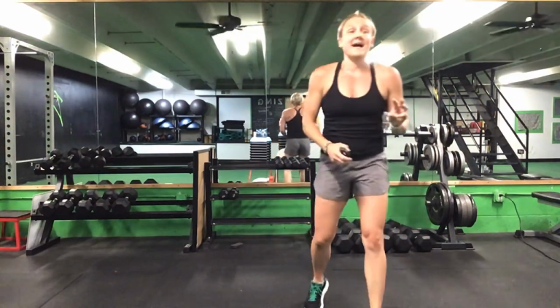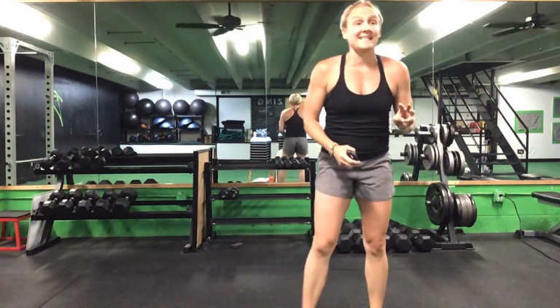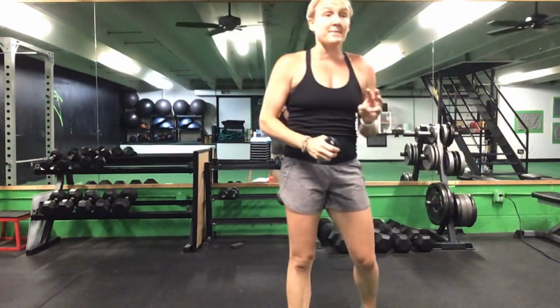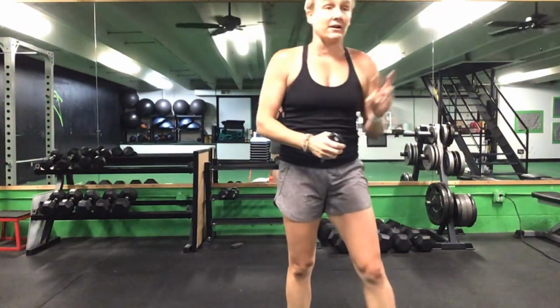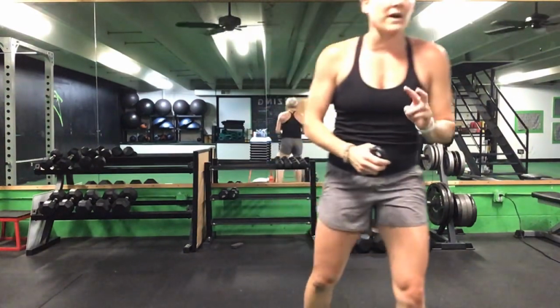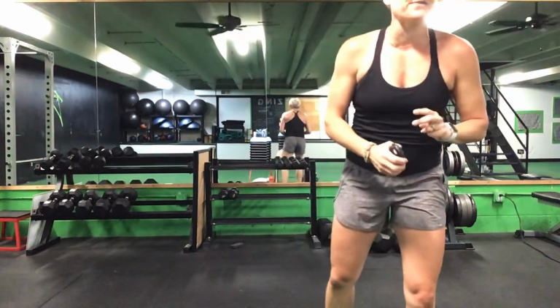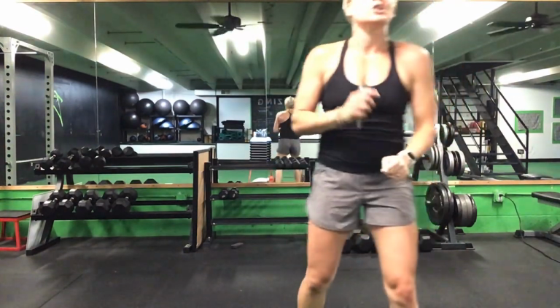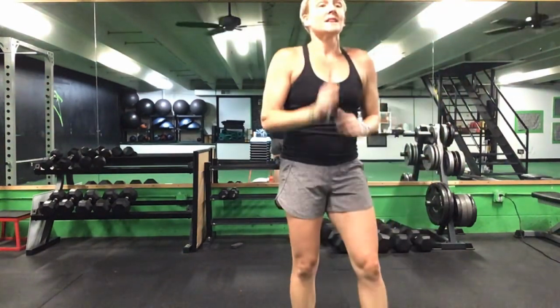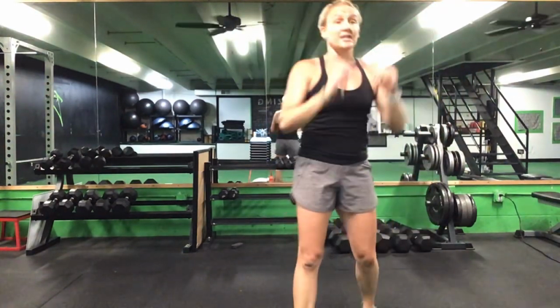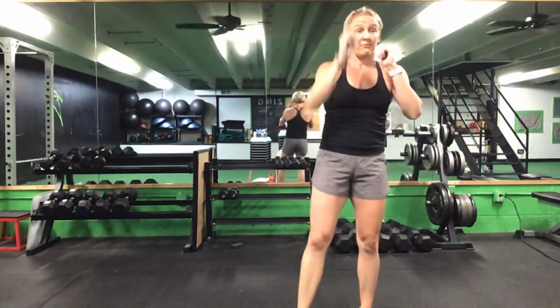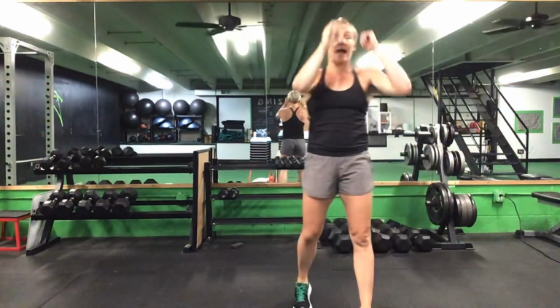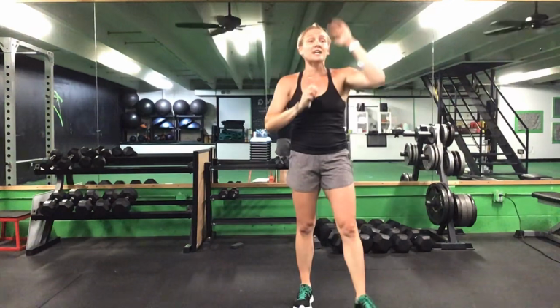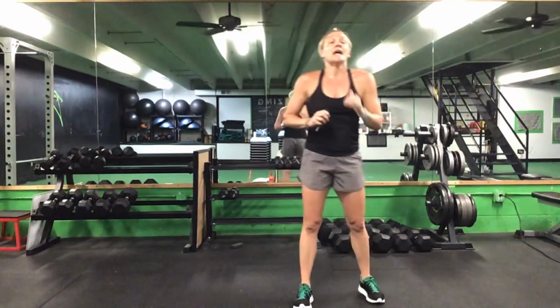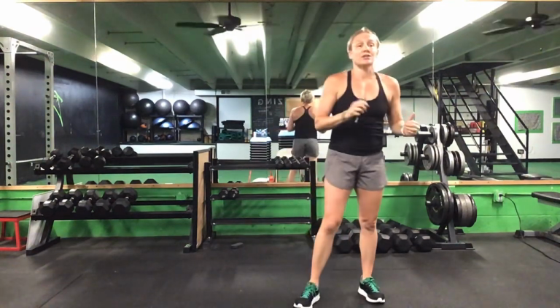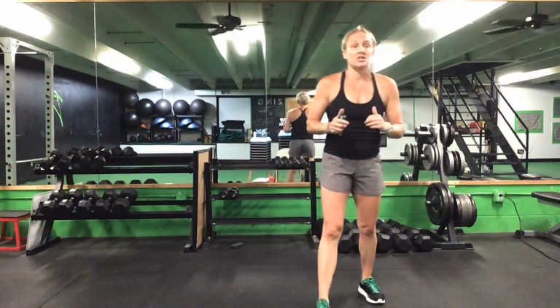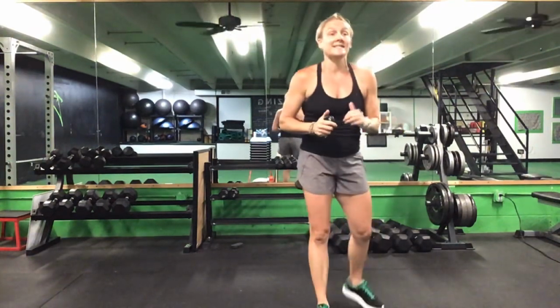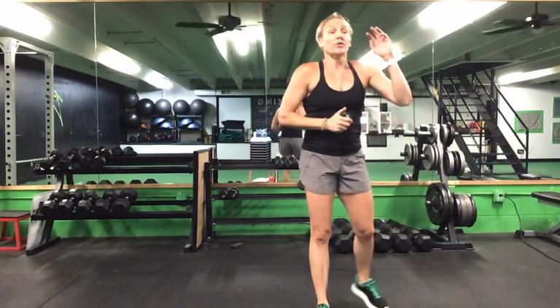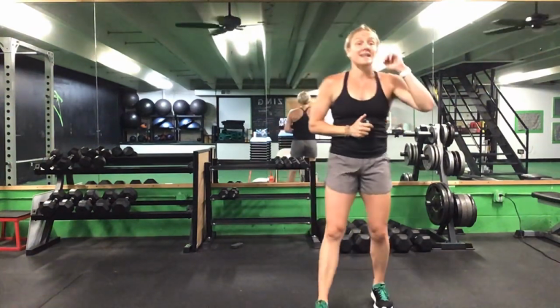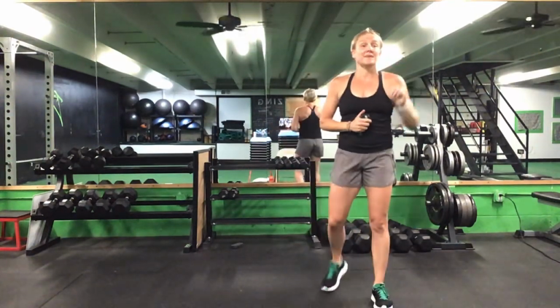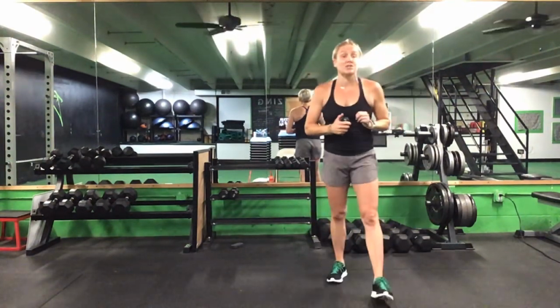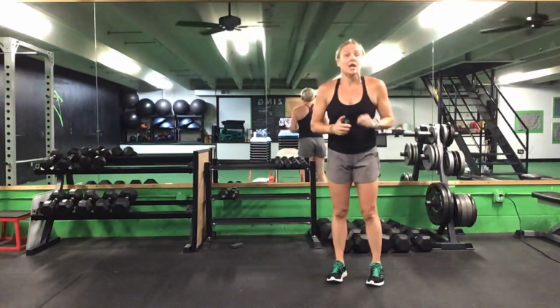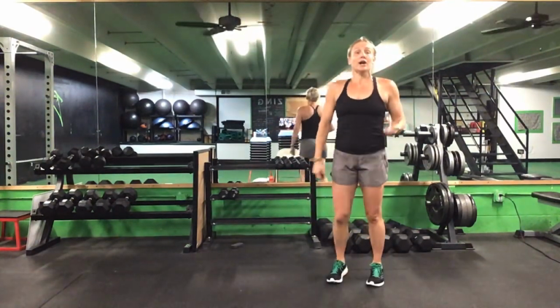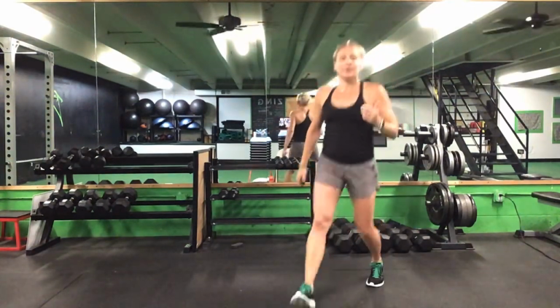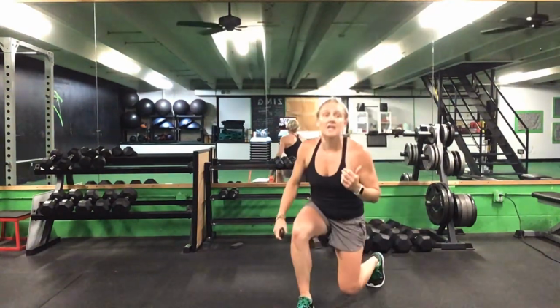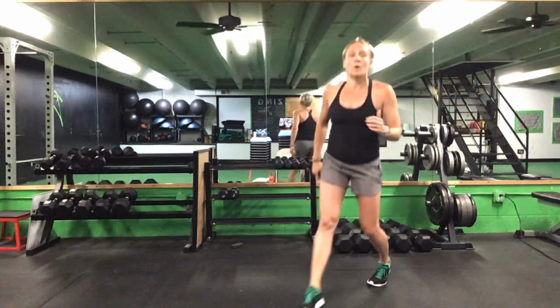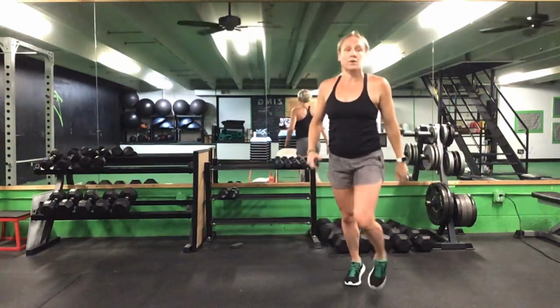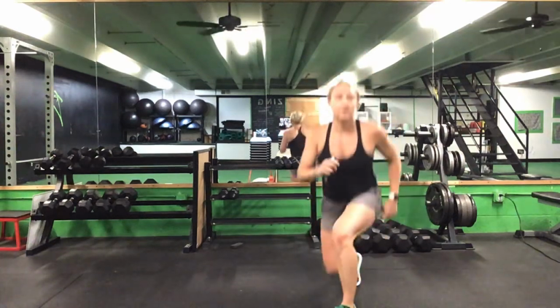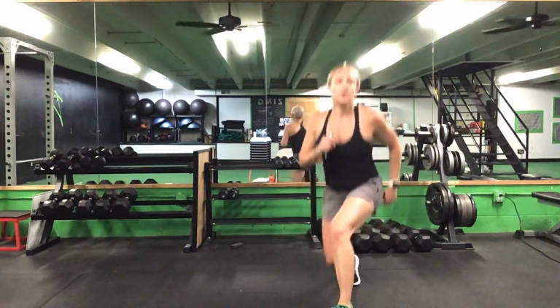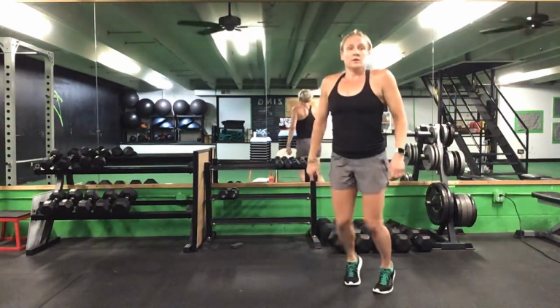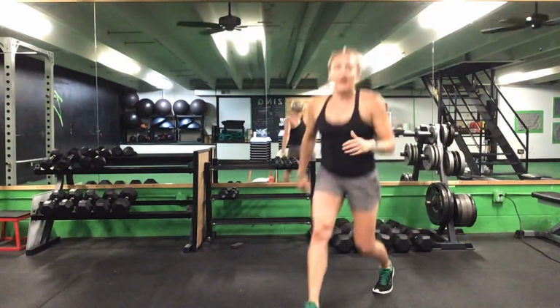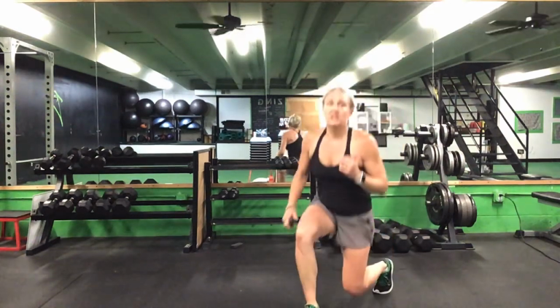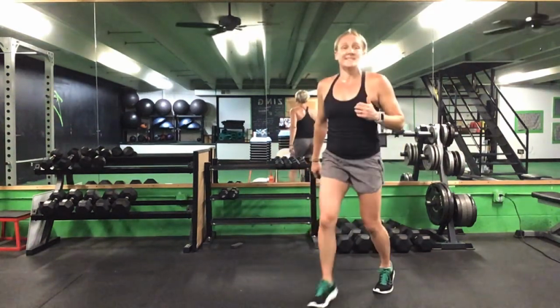Now we're going back to that same three-minute series — 20 reps of each: lunges, front plank reach, and then your Russian twist. Three minutes starting with lunges. Ready? Go. Lunges, 20 total — you can step forward or backwards.